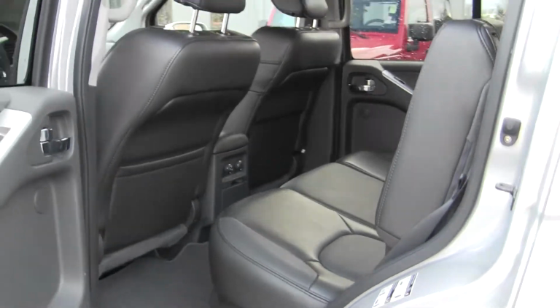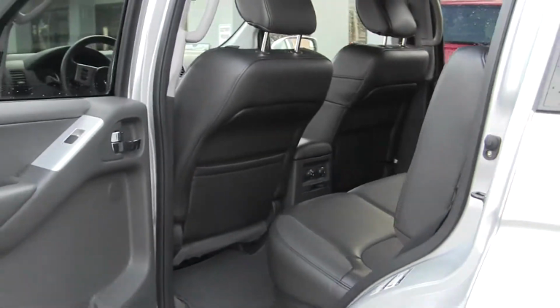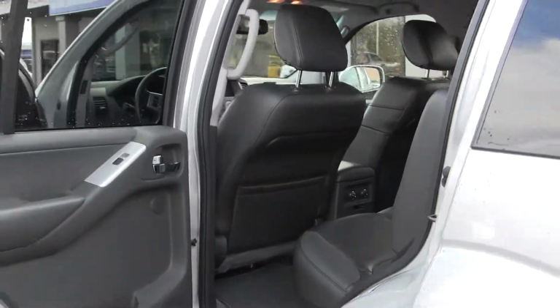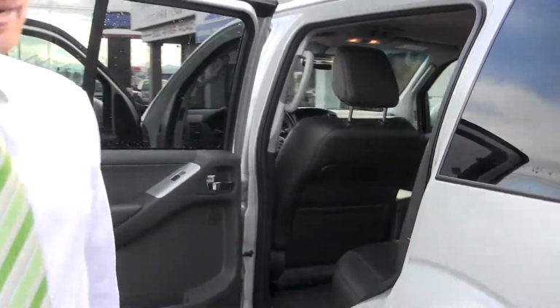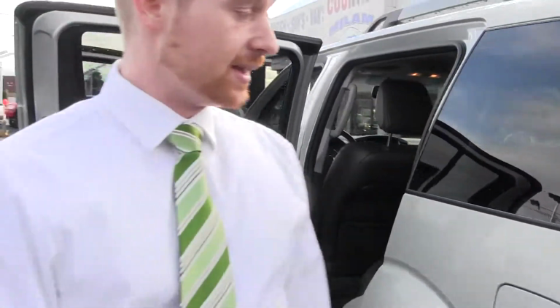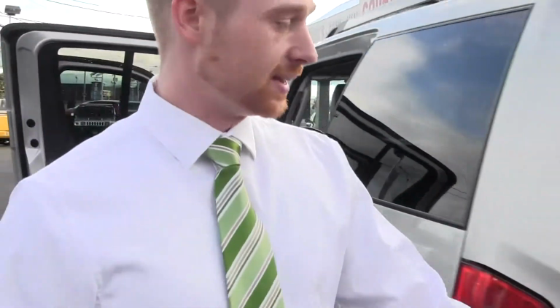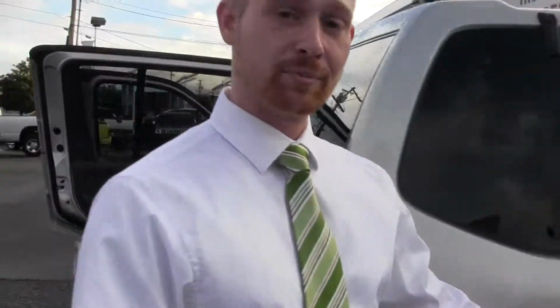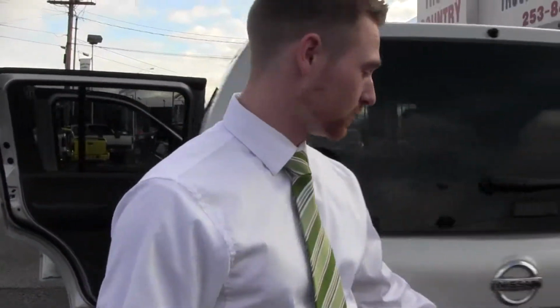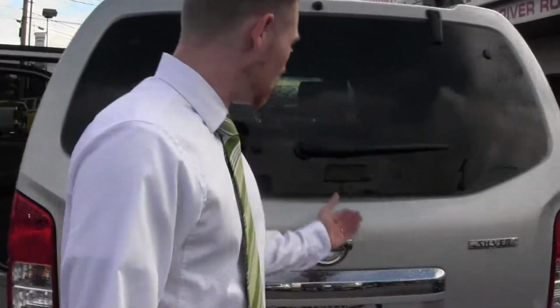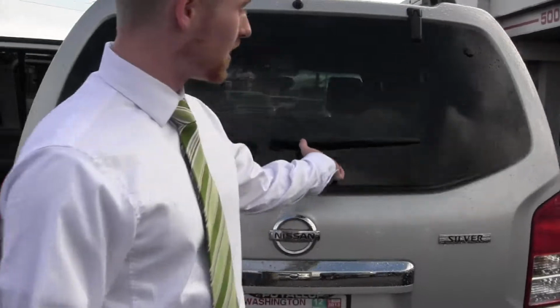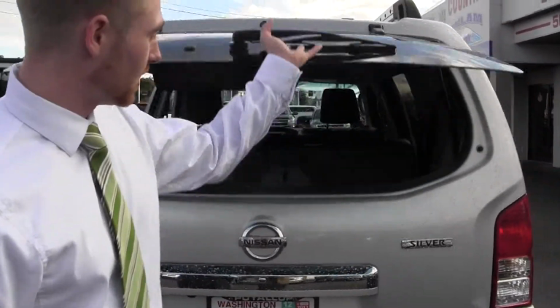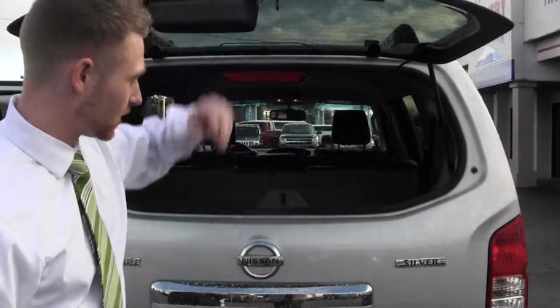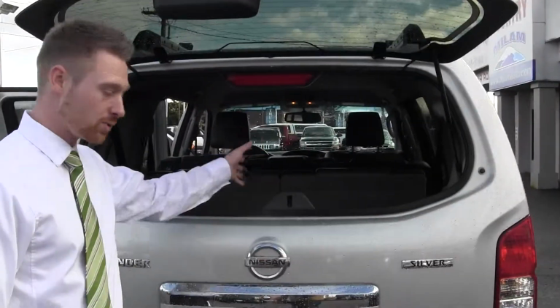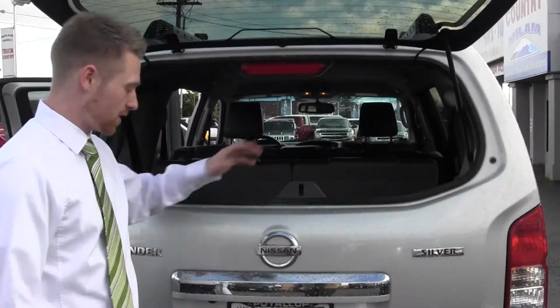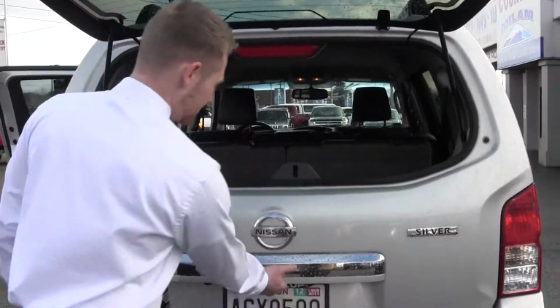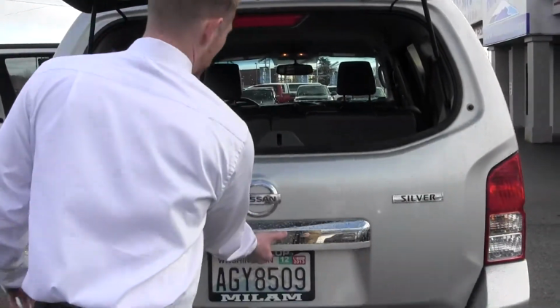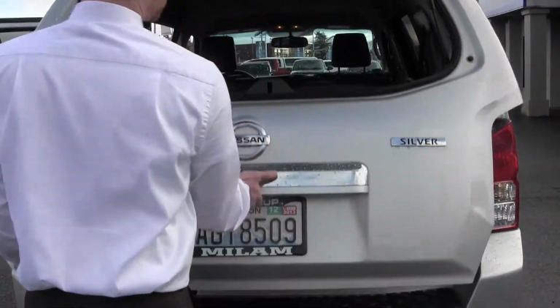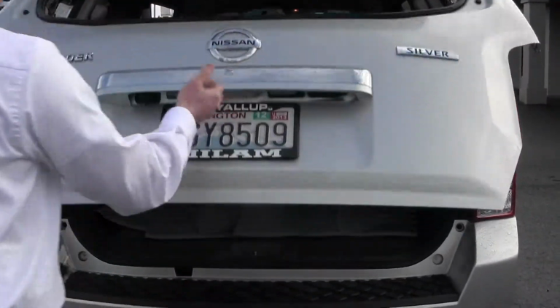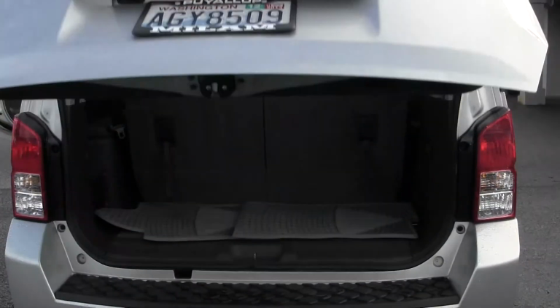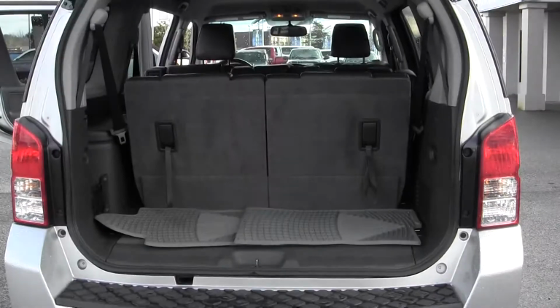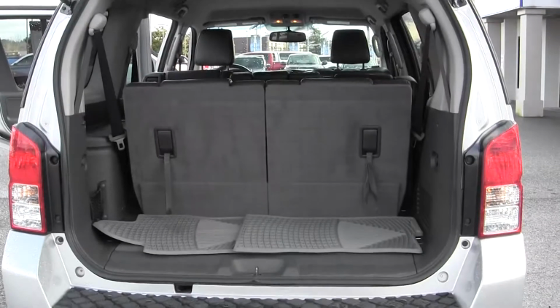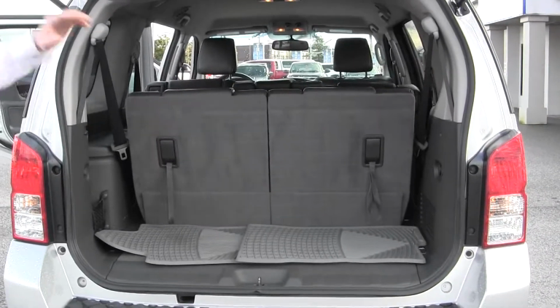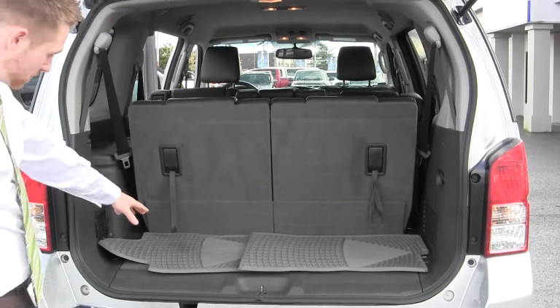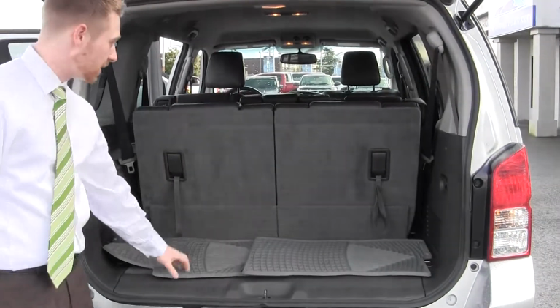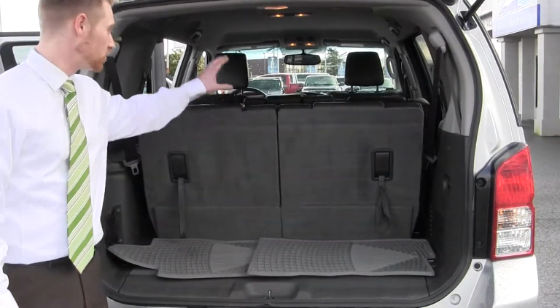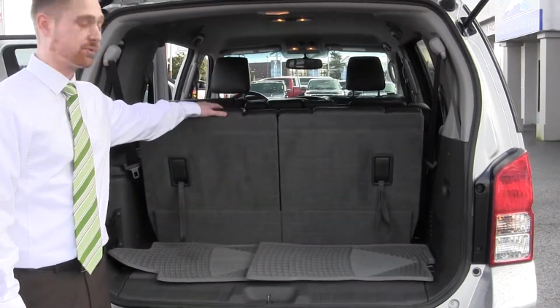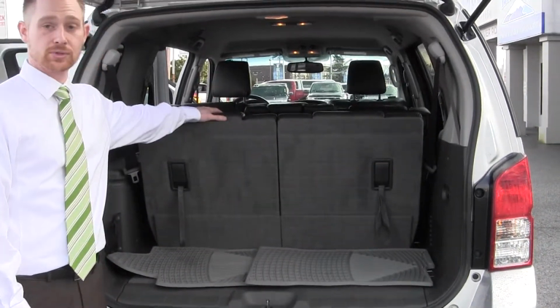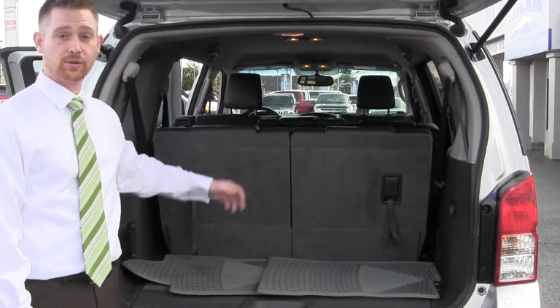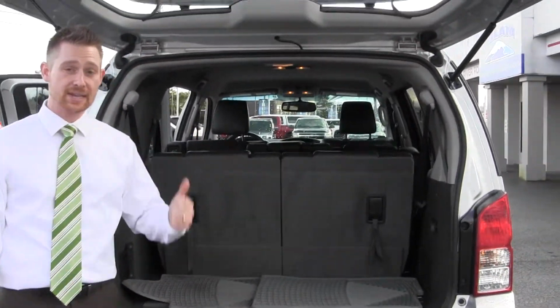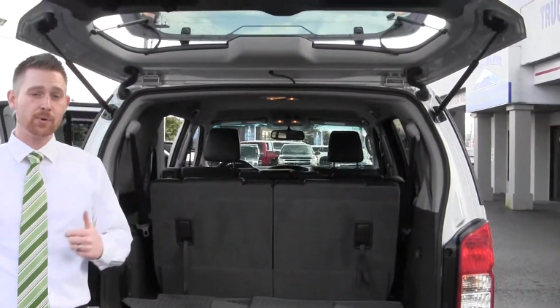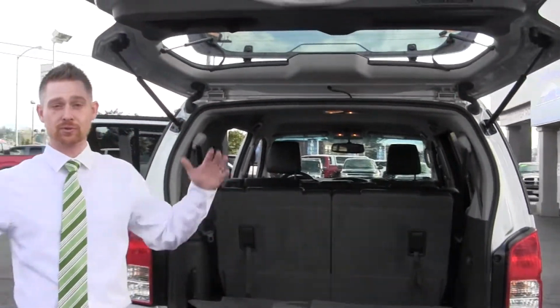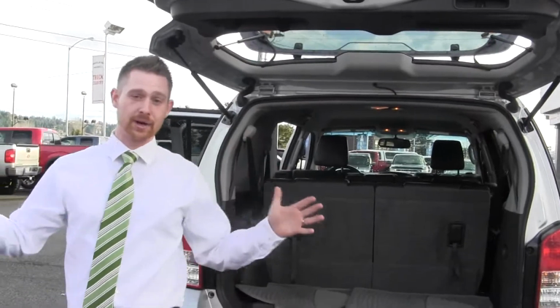And the best thing about this rig — it's seven passengers. You've got the glass right here, you can just throw stuff right in. You can also open the entire hatch to get to the cargo department. And again, you've got three rows of seats, you can fit seven people. You don't have to drive a bus.